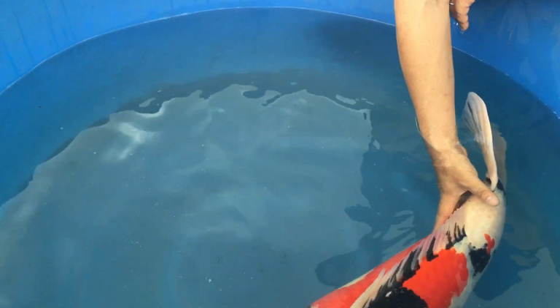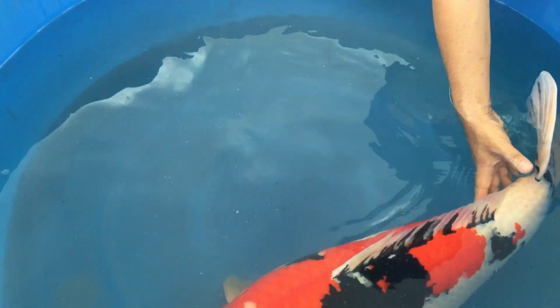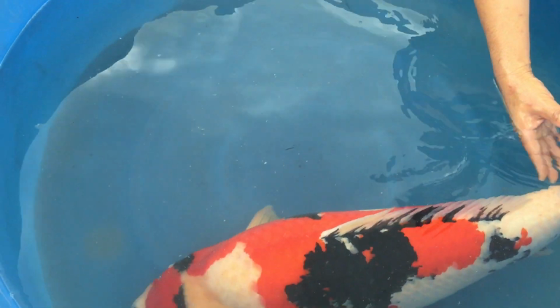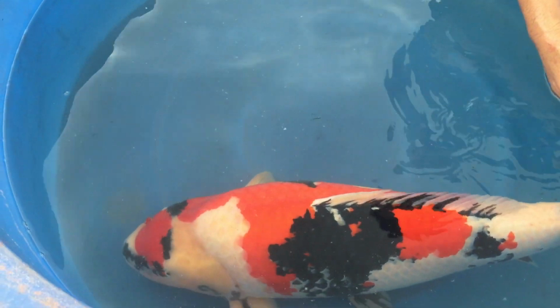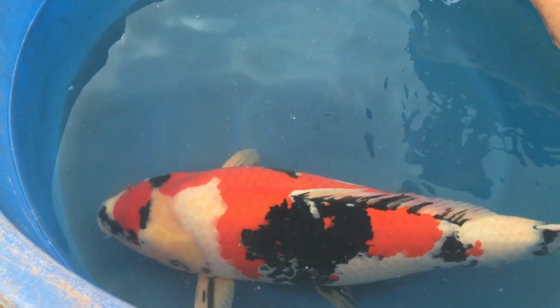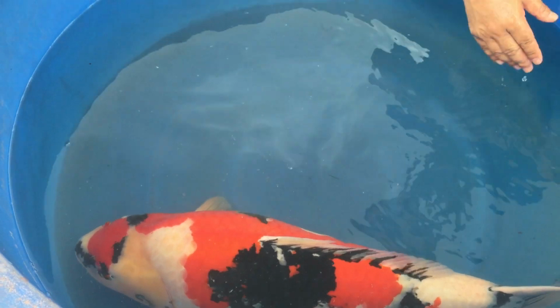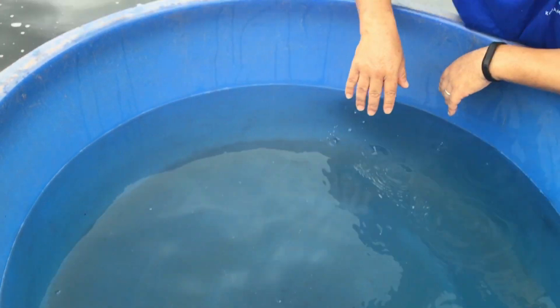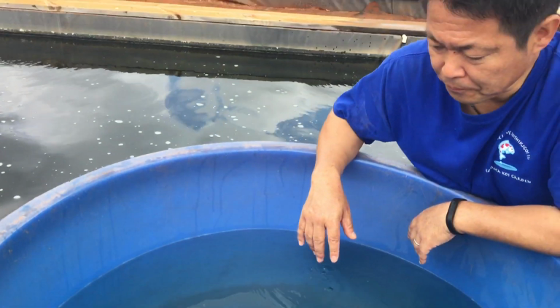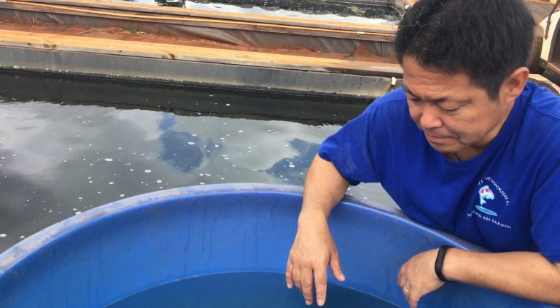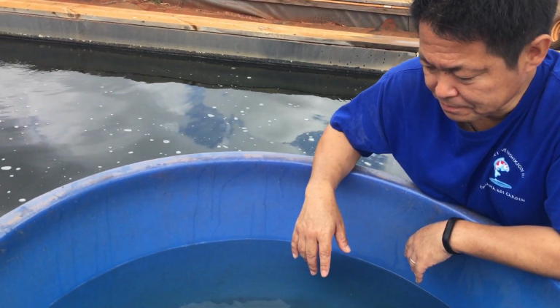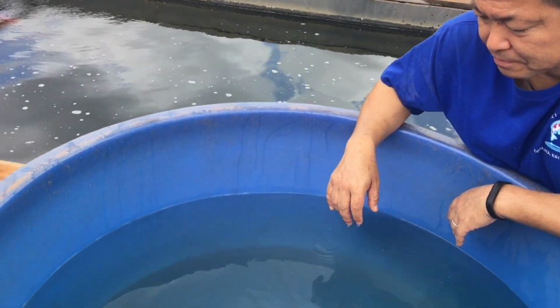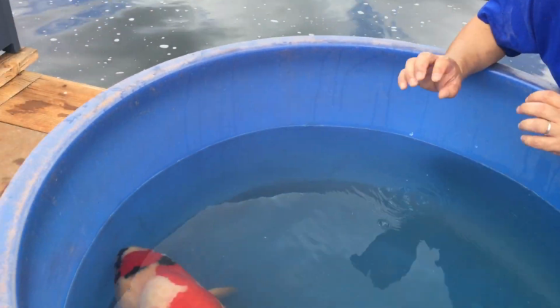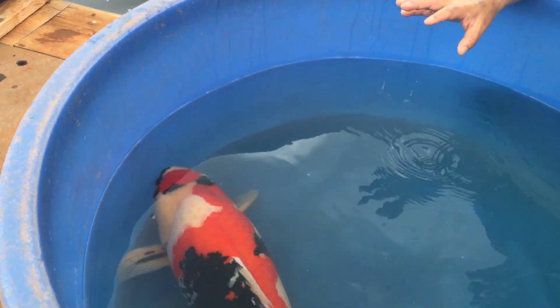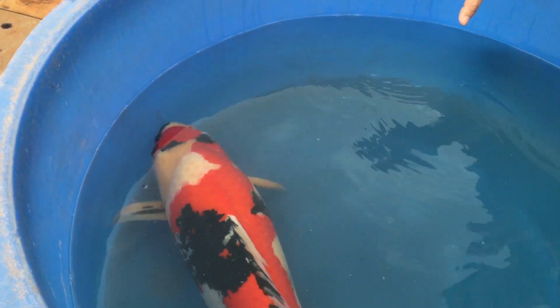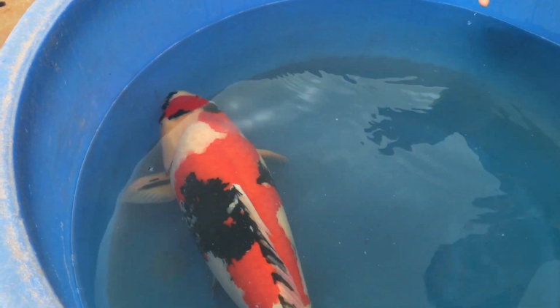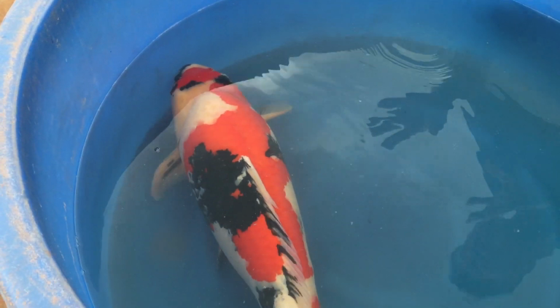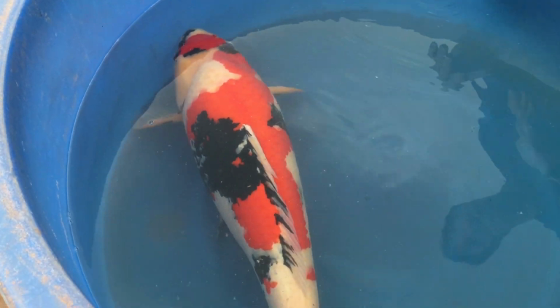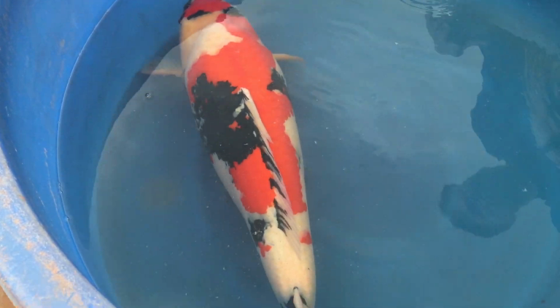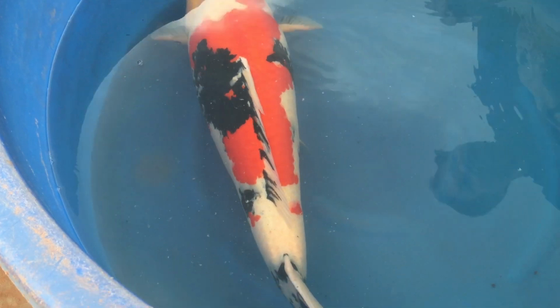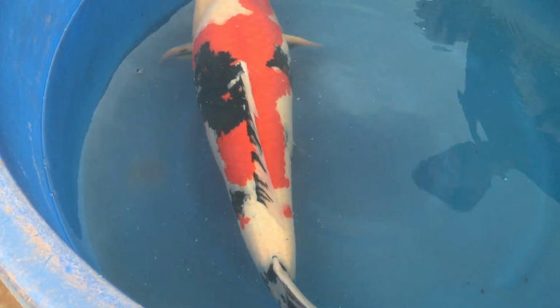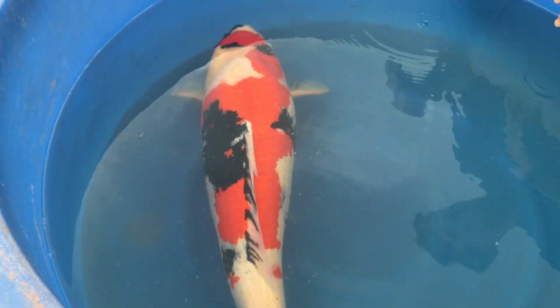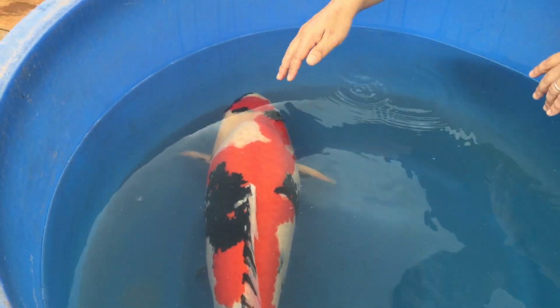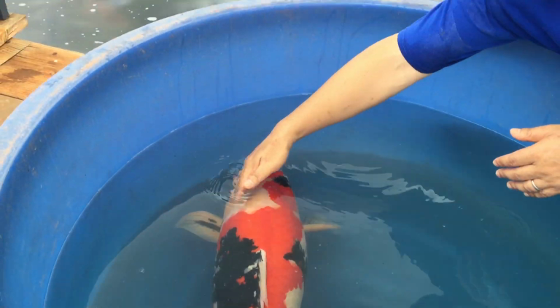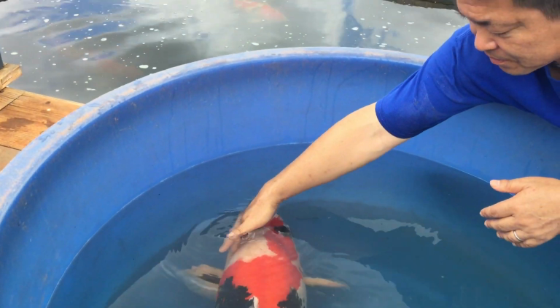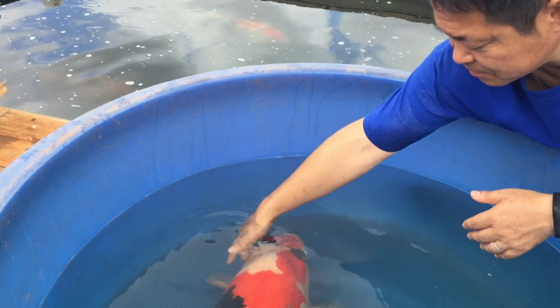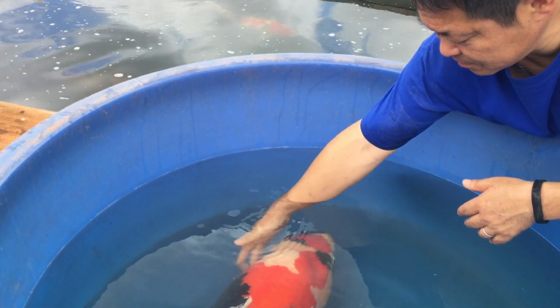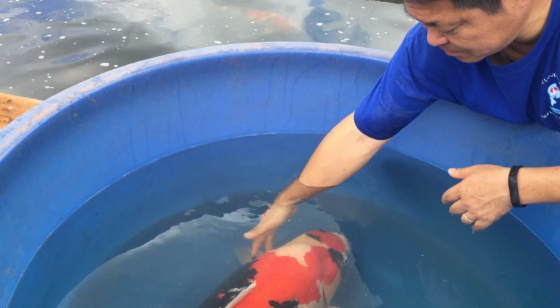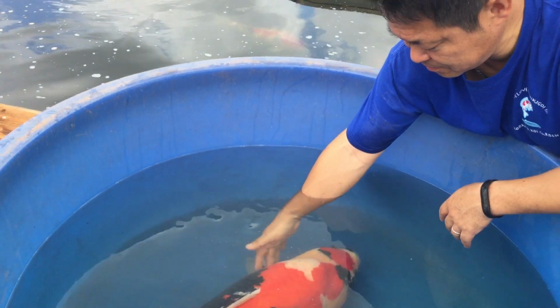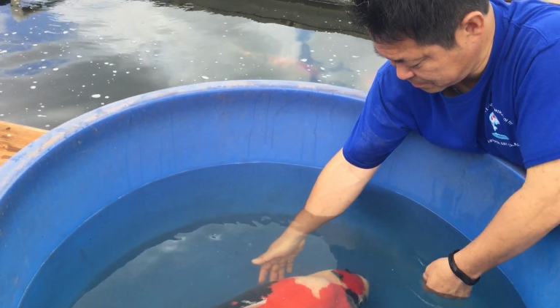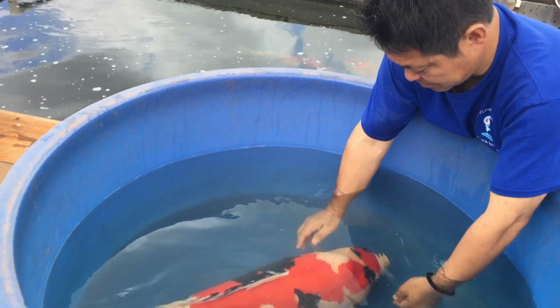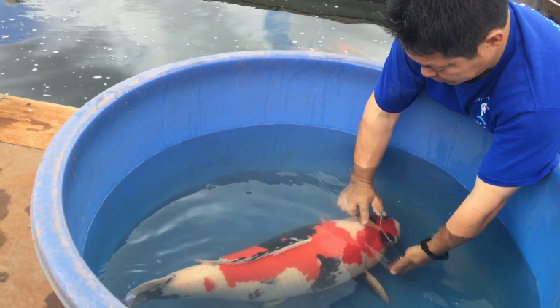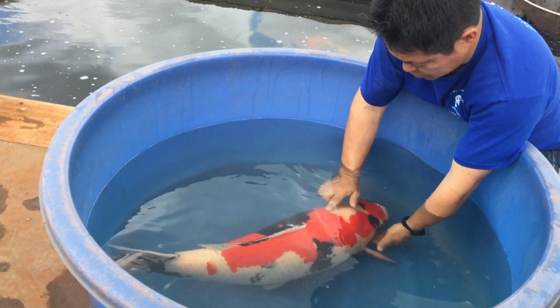And she's huge too. This is a very unique and beautiful Showa from Dainichi. Nice spring too.